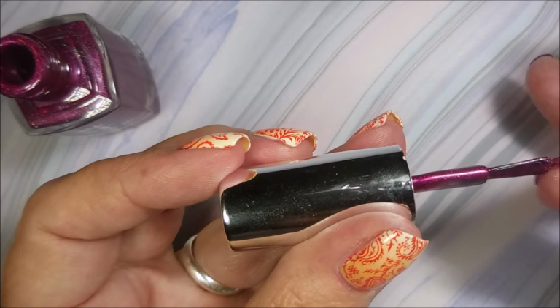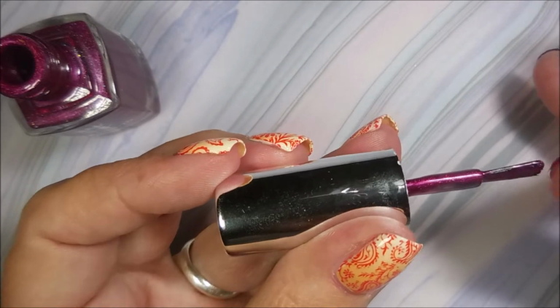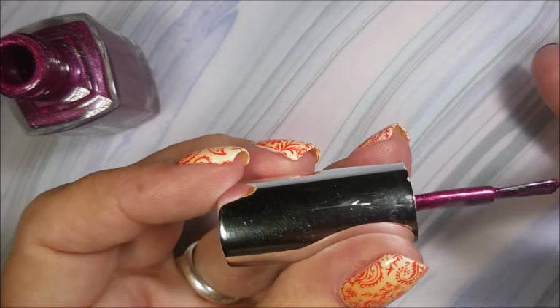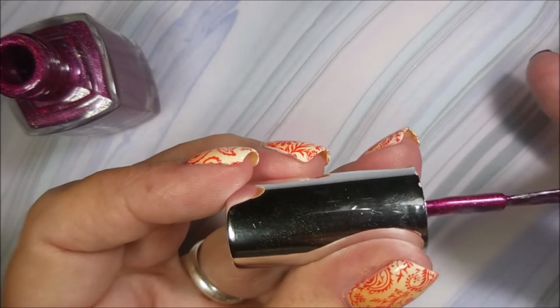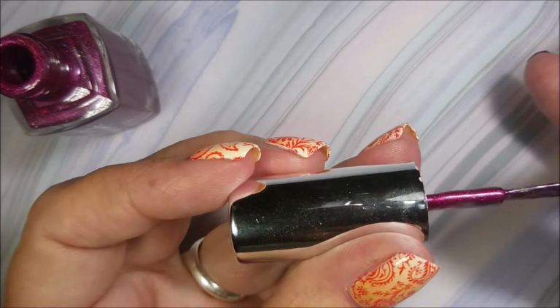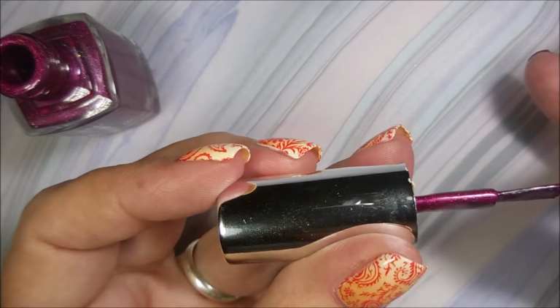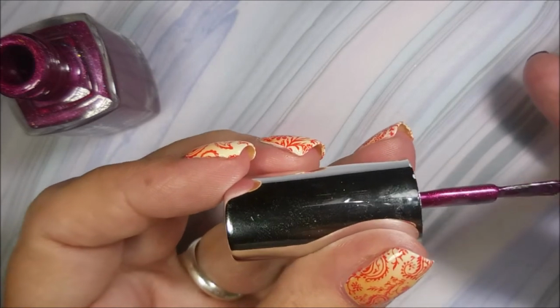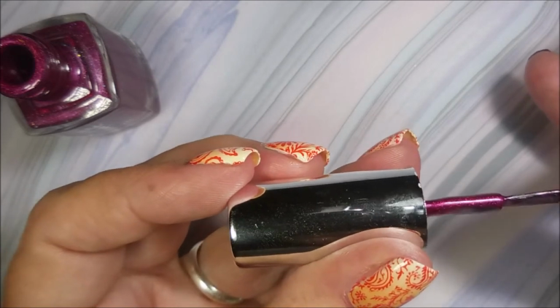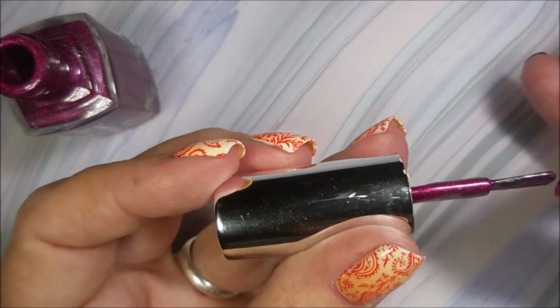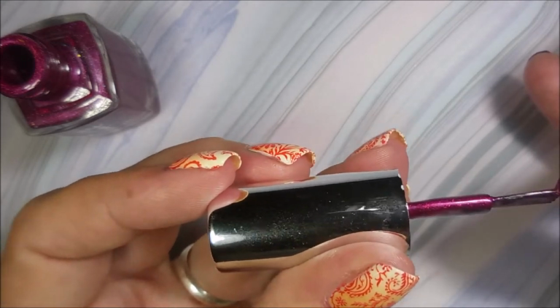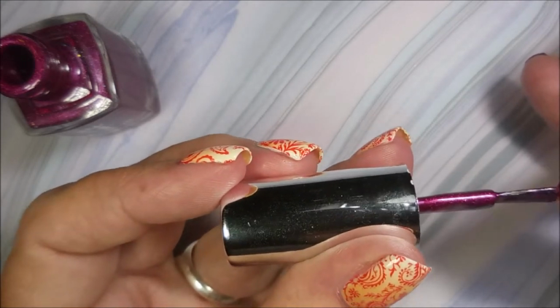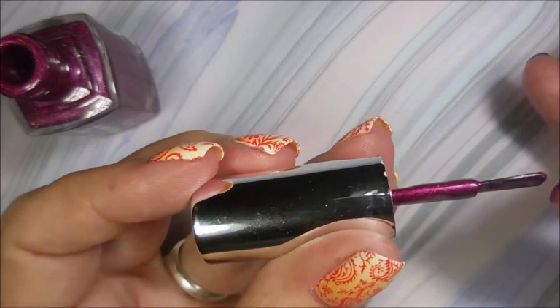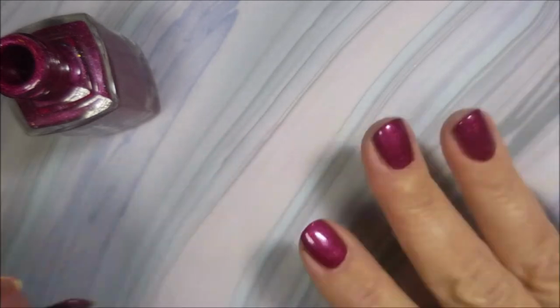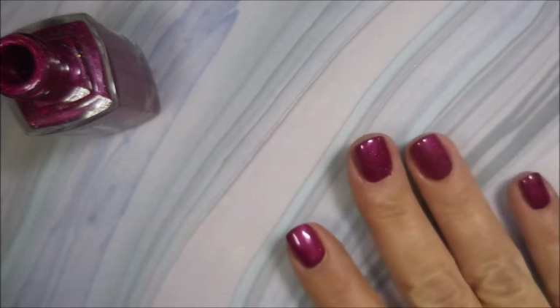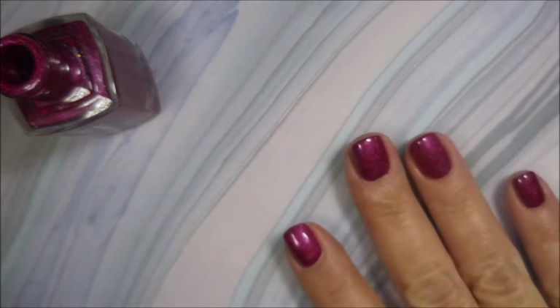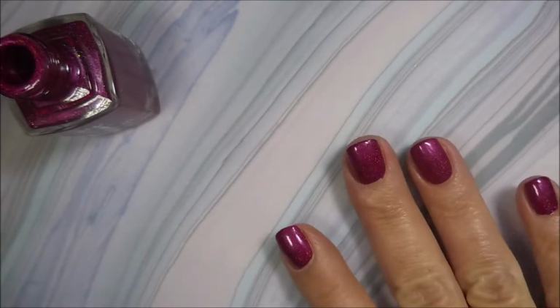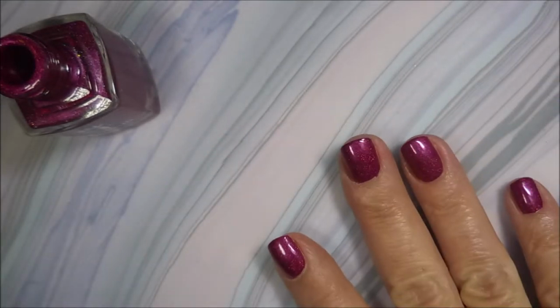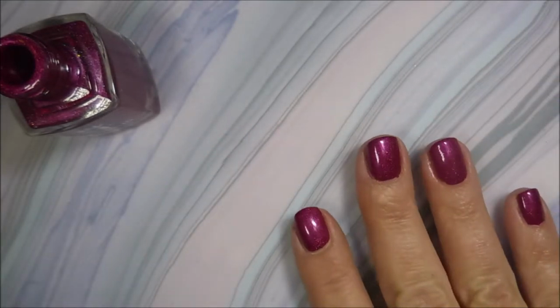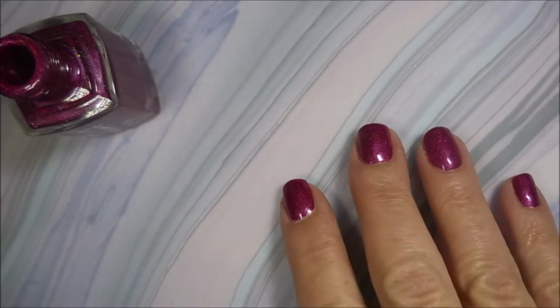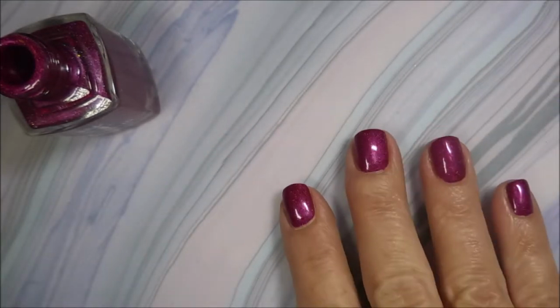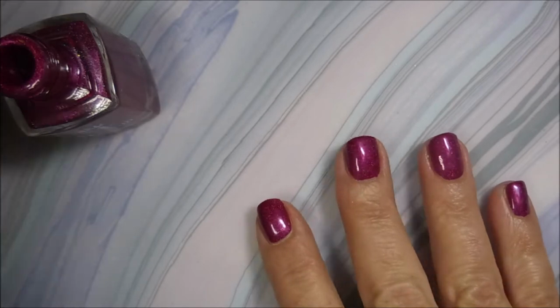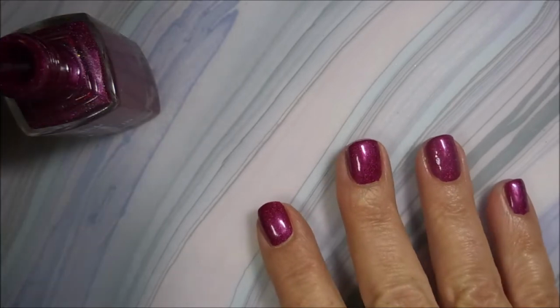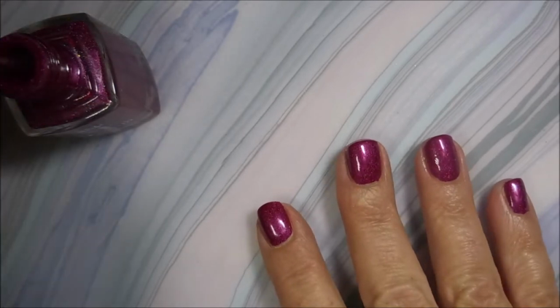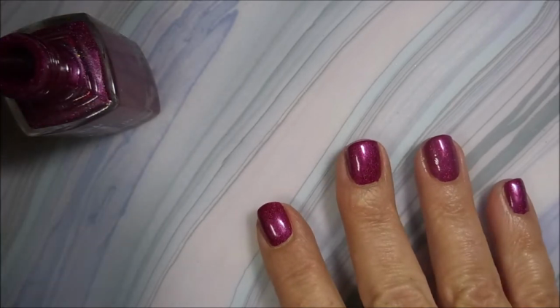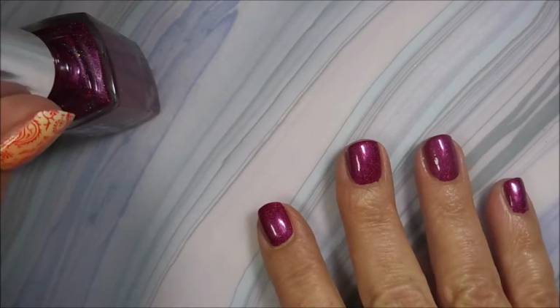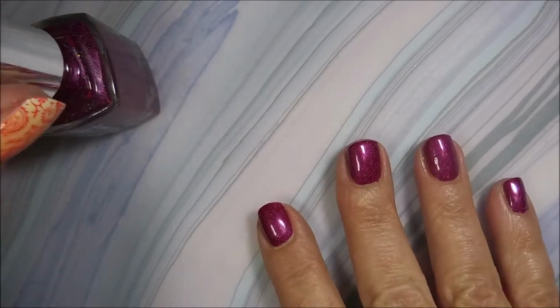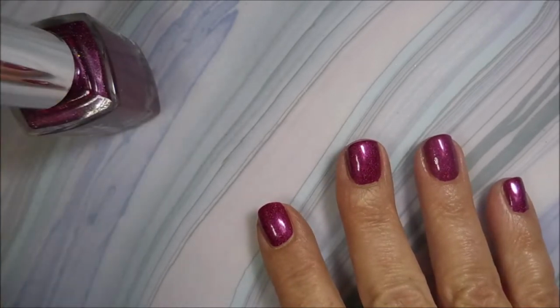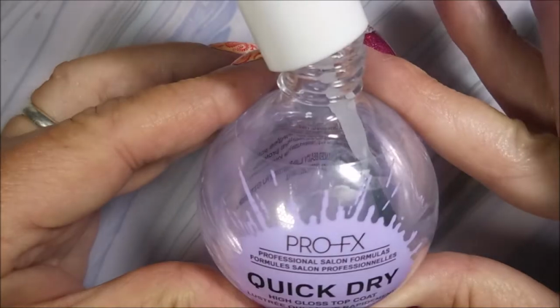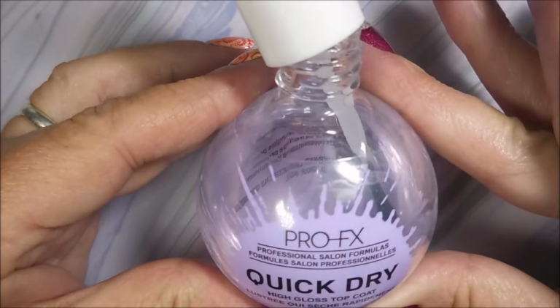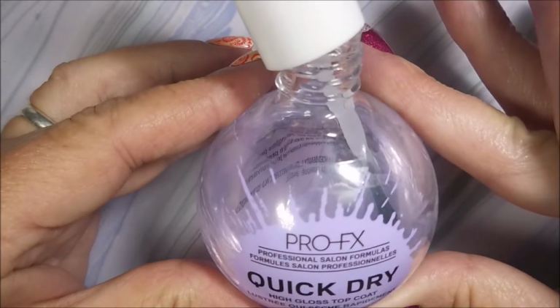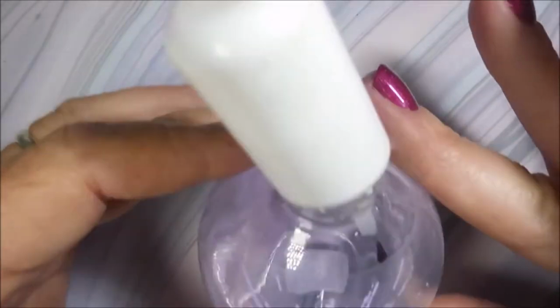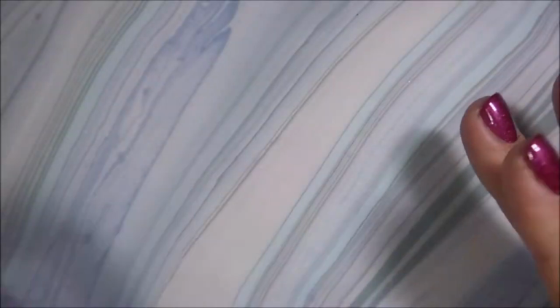And it's just gorgeous. There we go — capping that little bitty edge of a tip. So there we go, we have our one coat down.